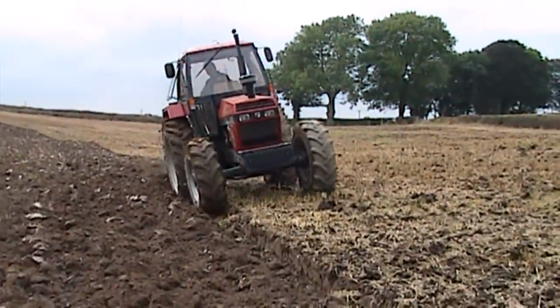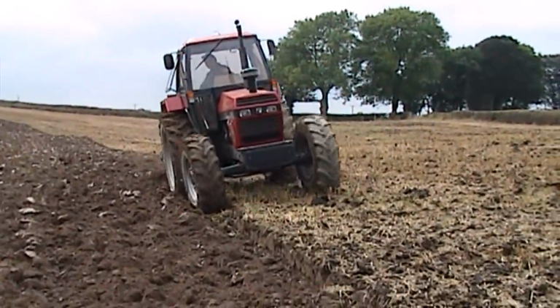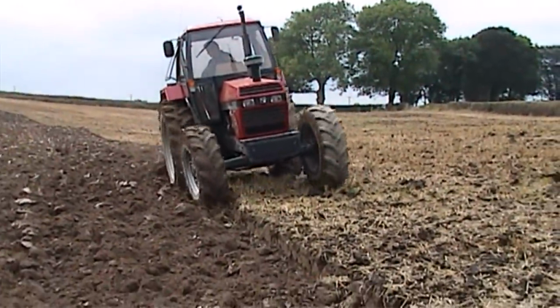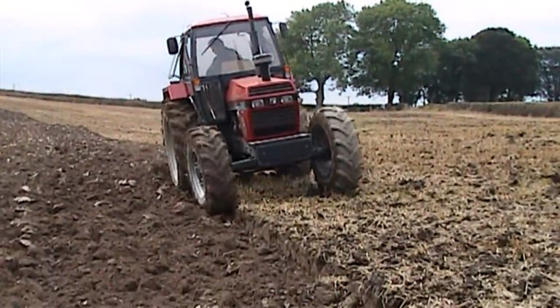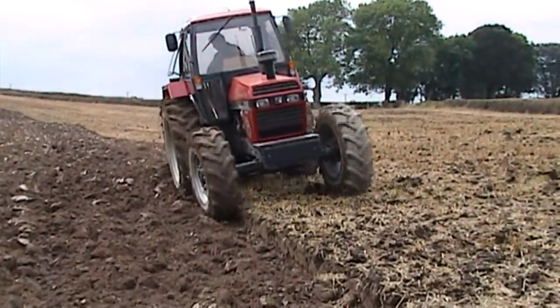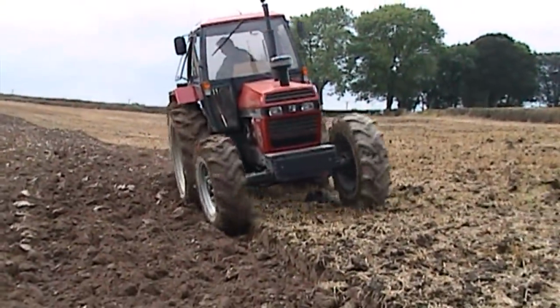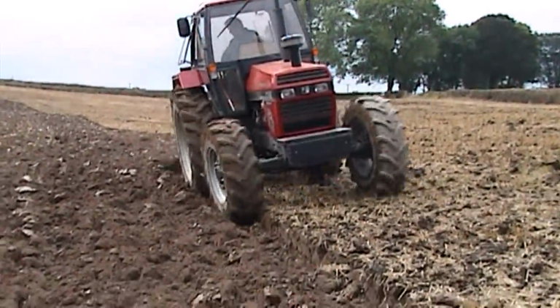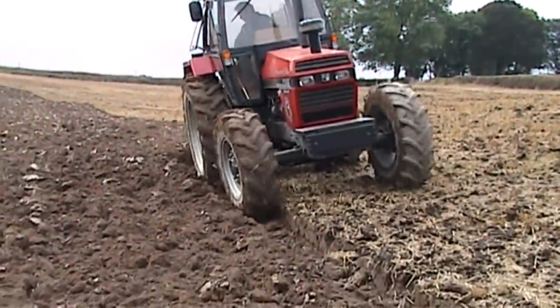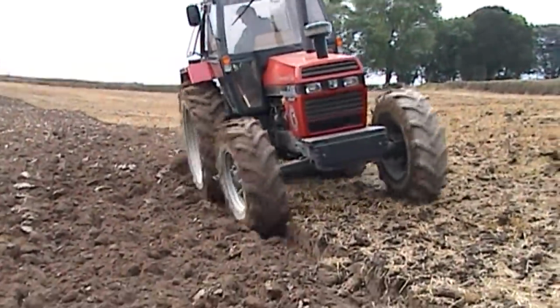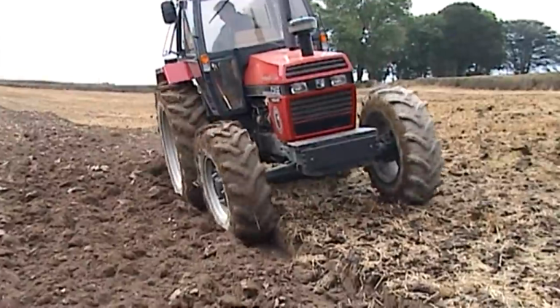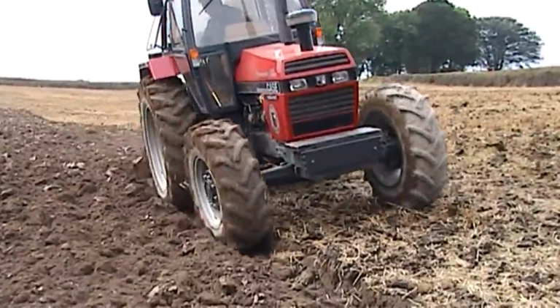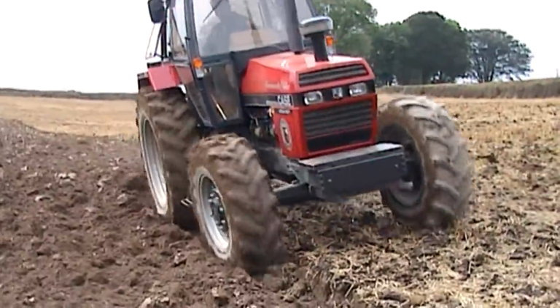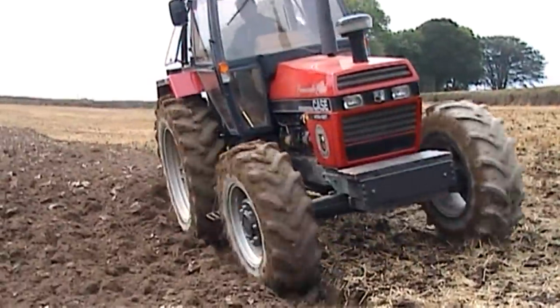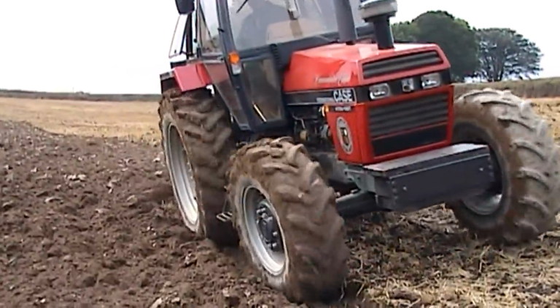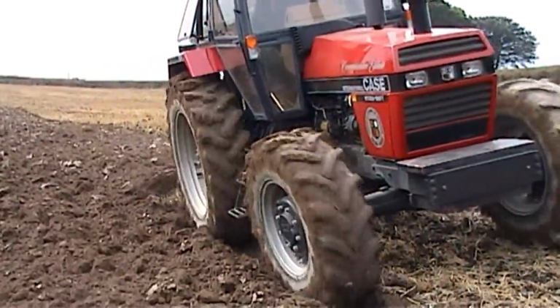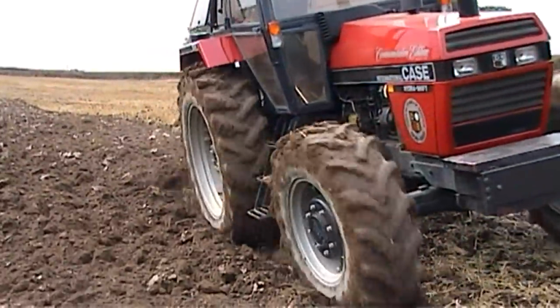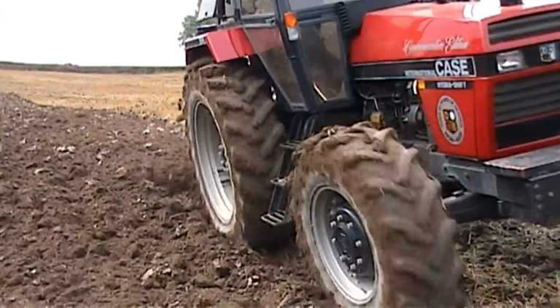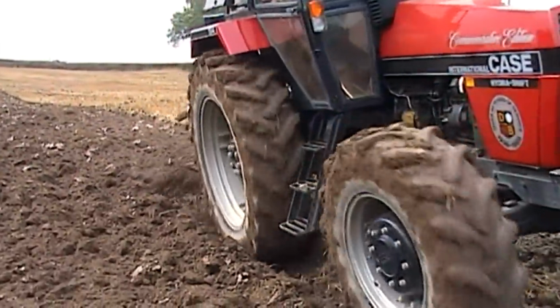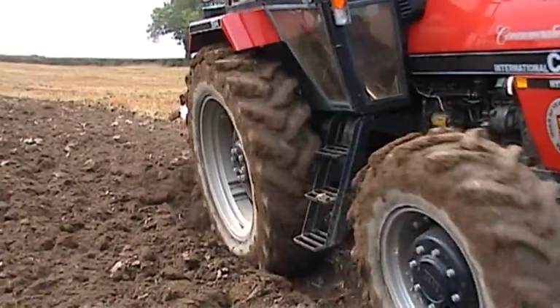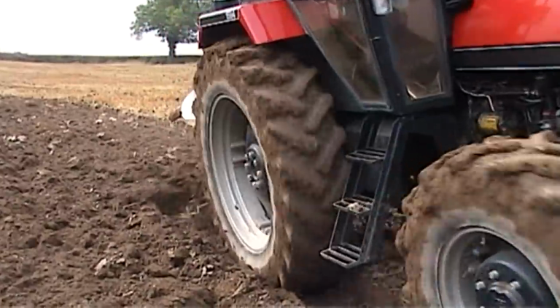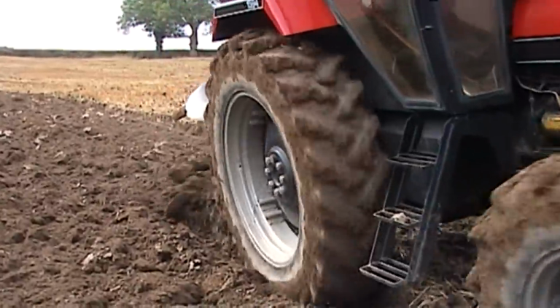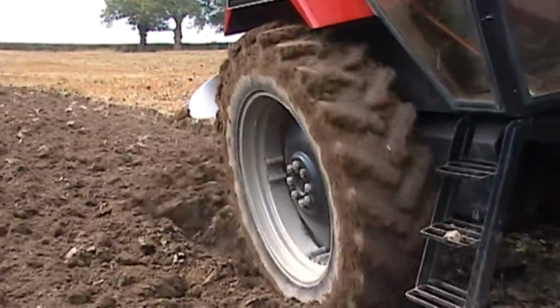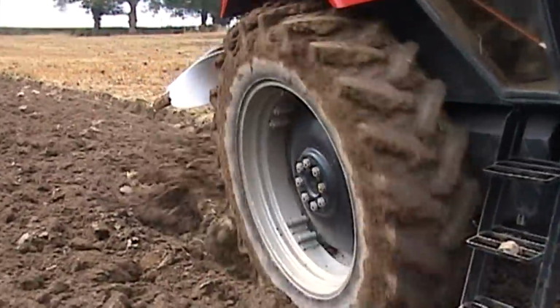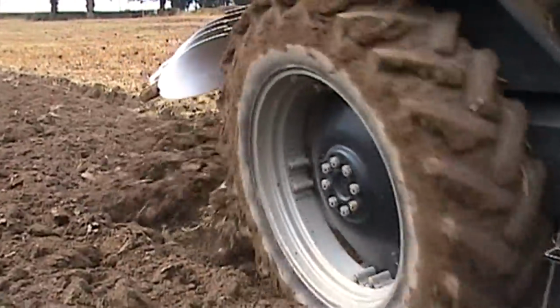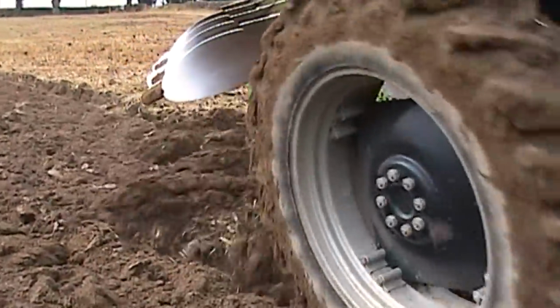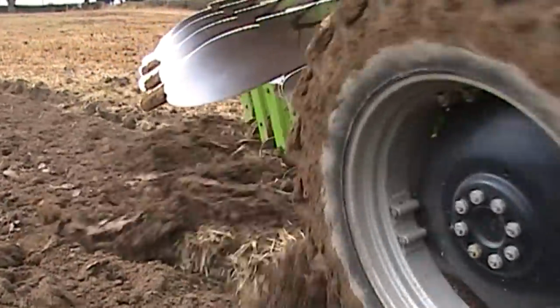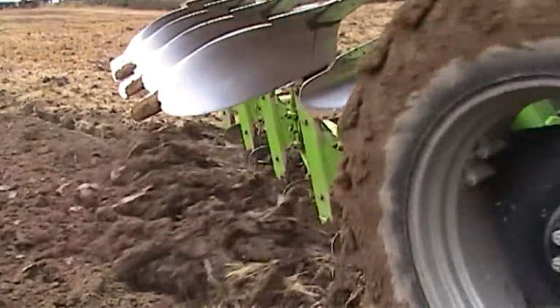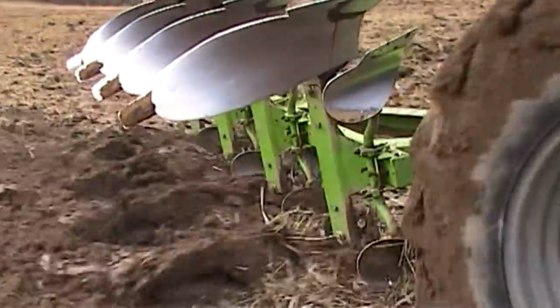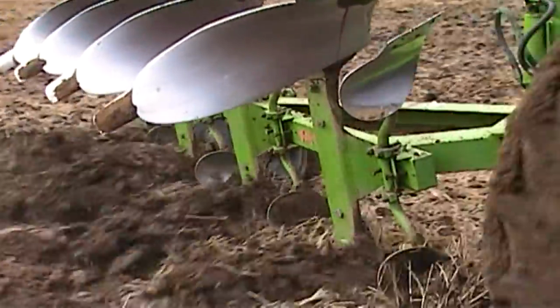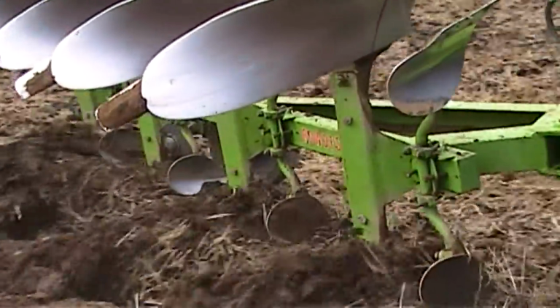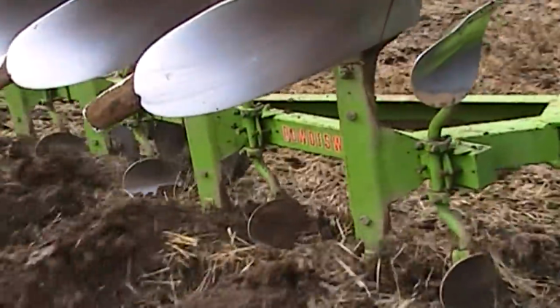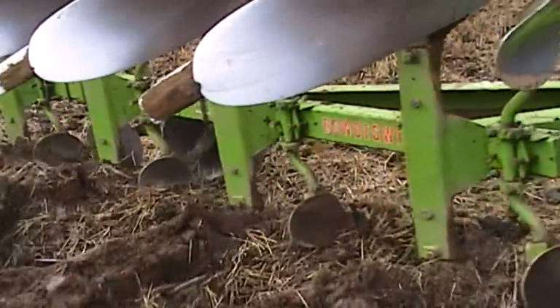Have a look at the plough just before I take it out of the ground. The soil is sticking to the tail pieces and a couple of the skims. This will make a difference to the quality of the ploughing because it won't roll properly.